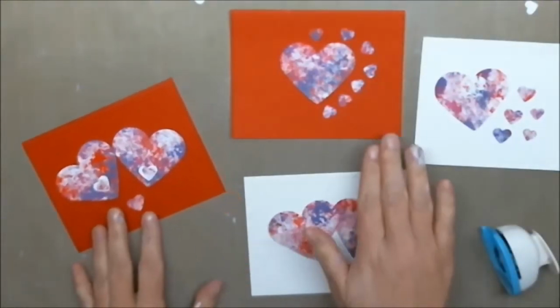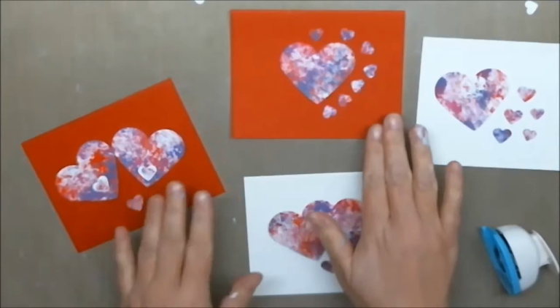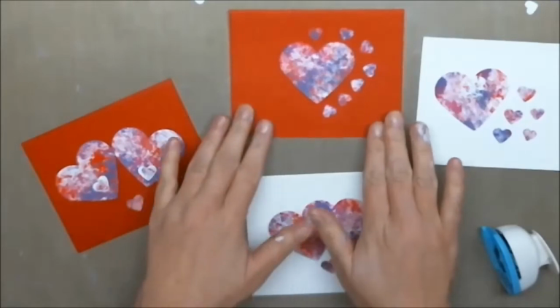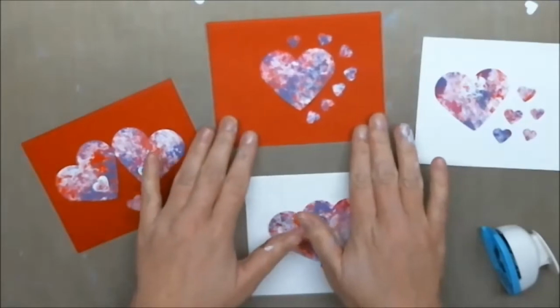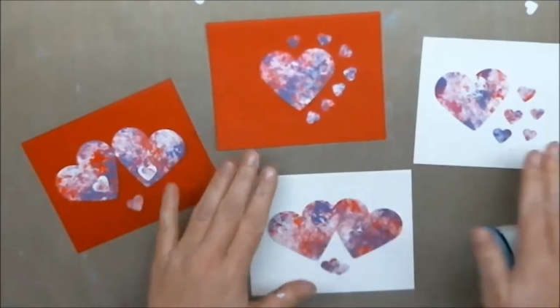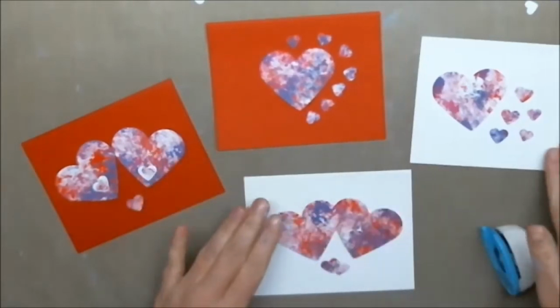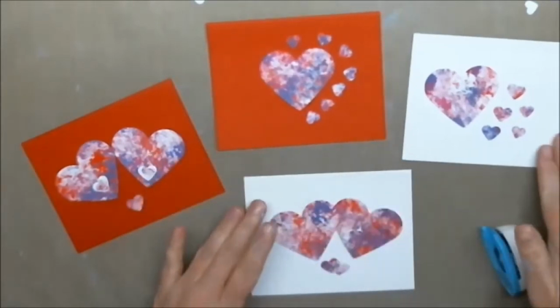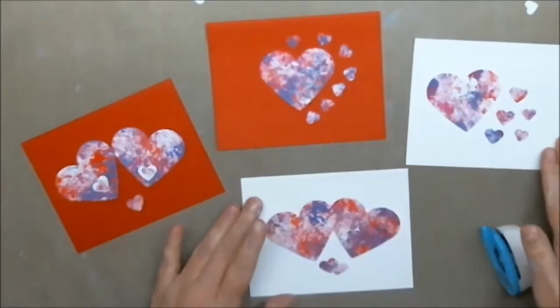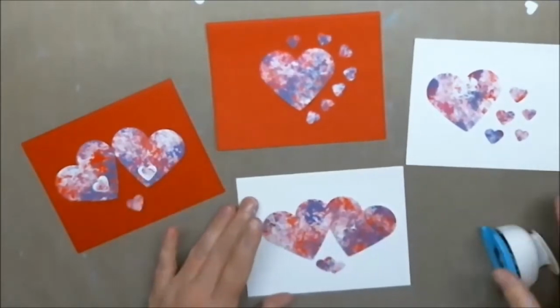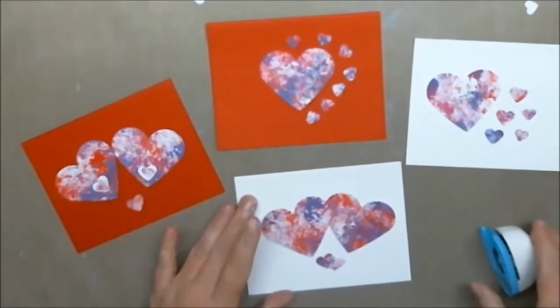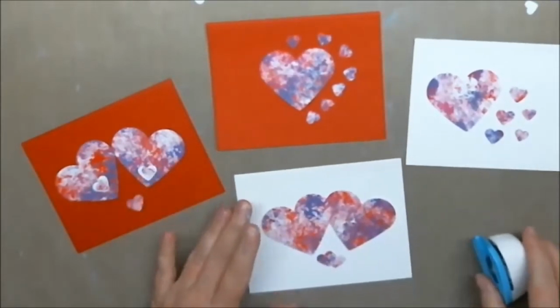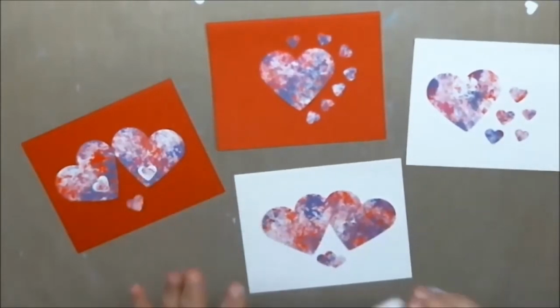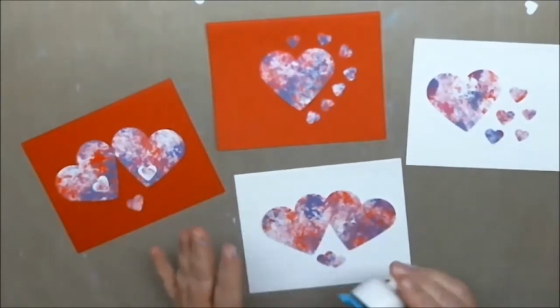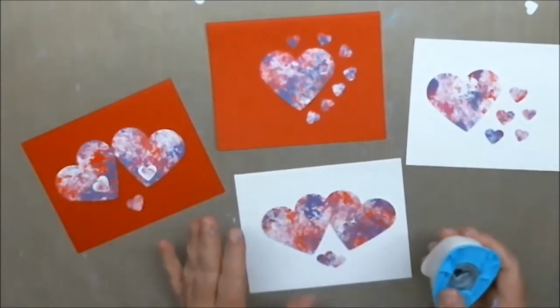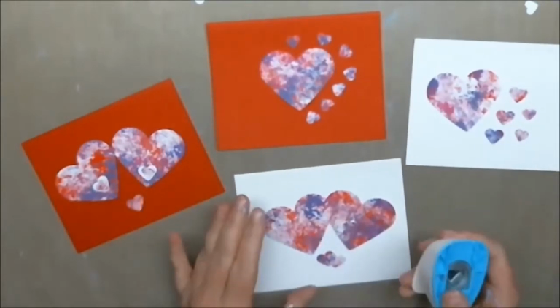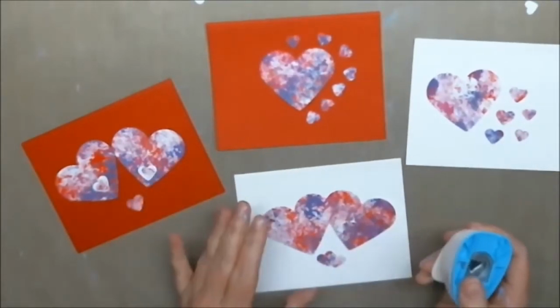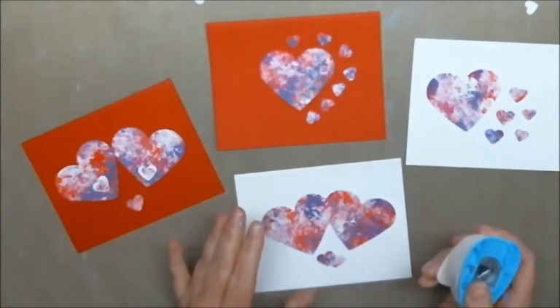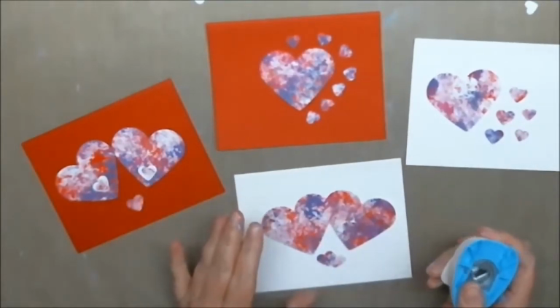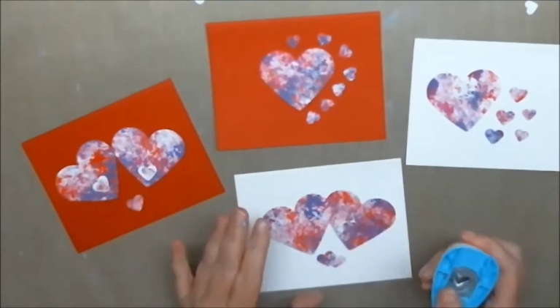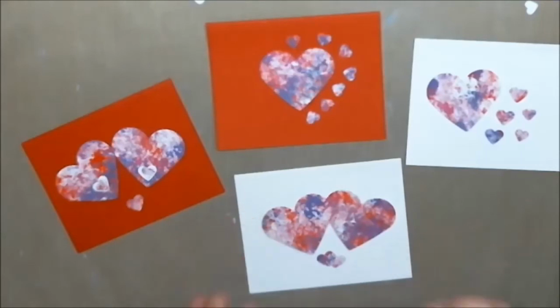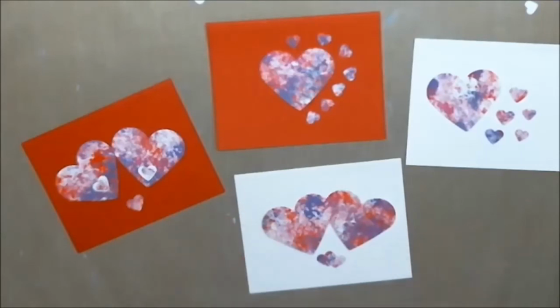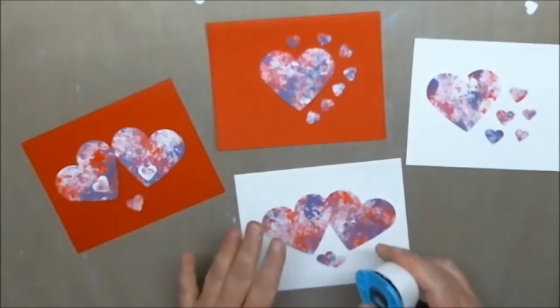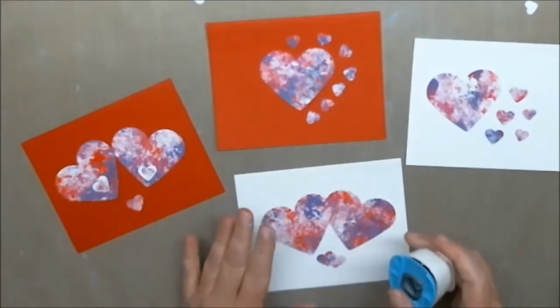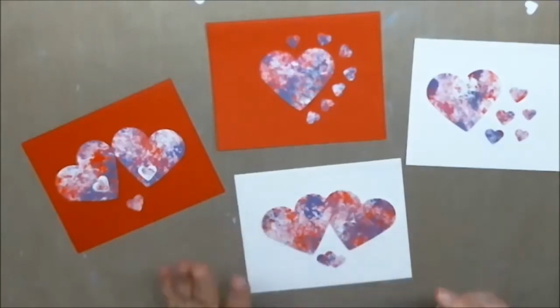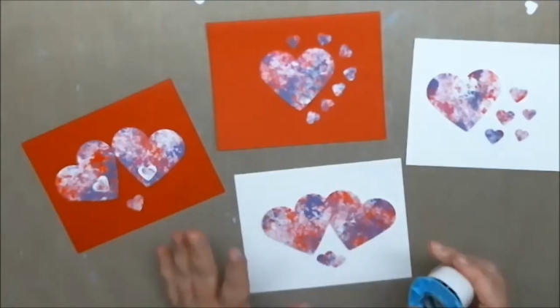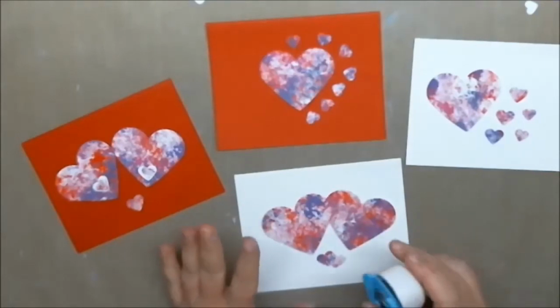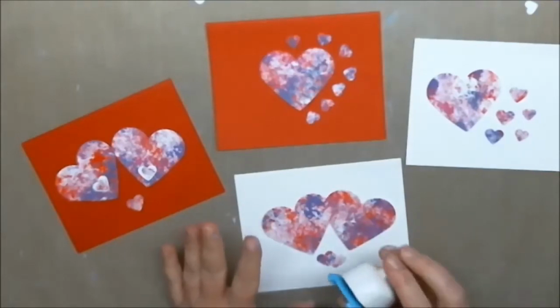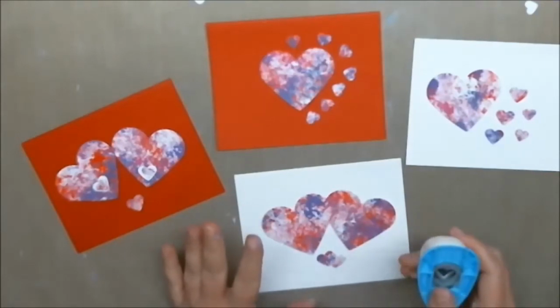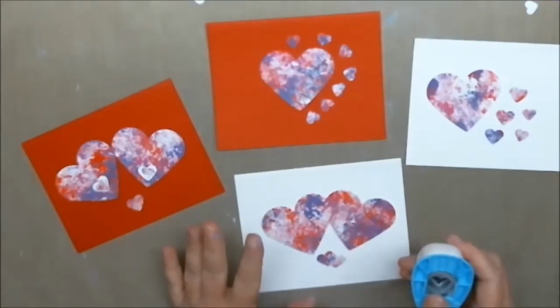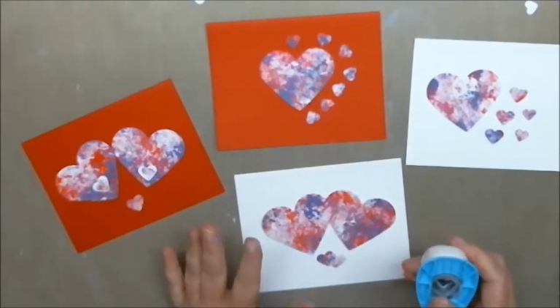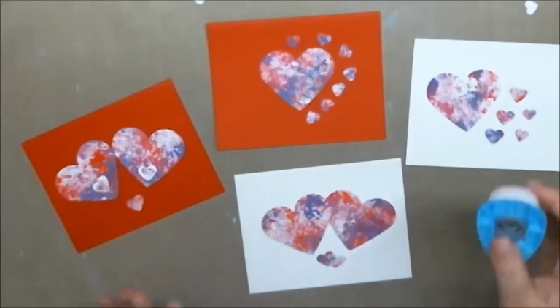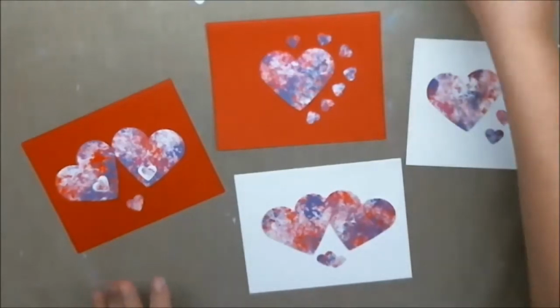This sounded like something new and different to try with Leticia. So I am going to go and get some adhesive and start gluing this down, and then we'll do some decorating.